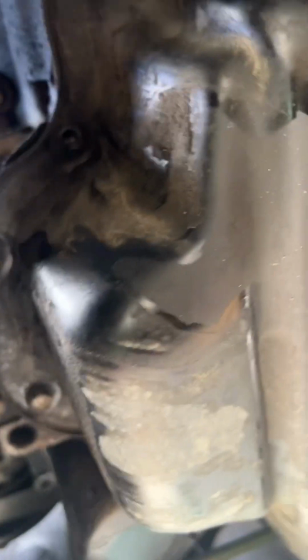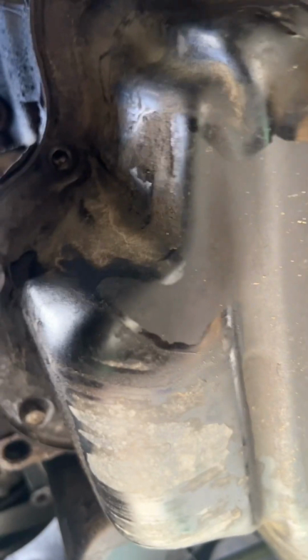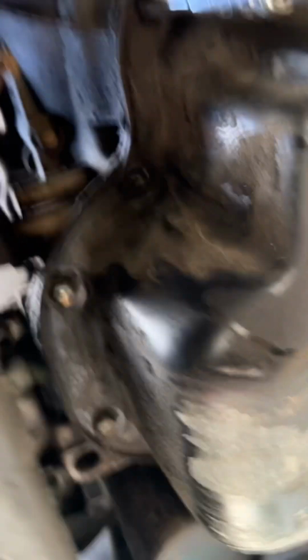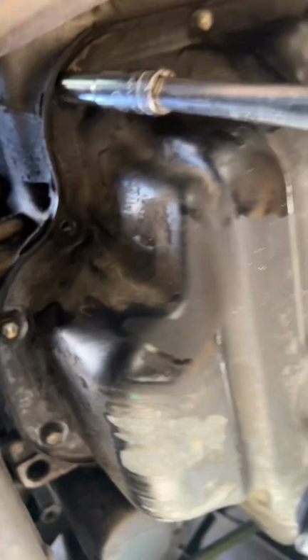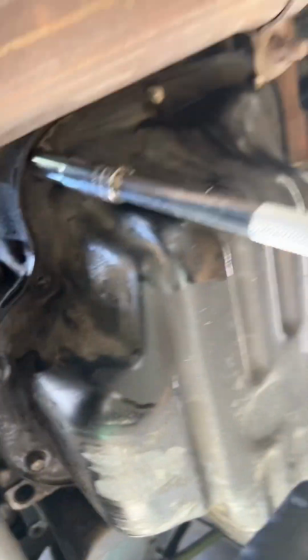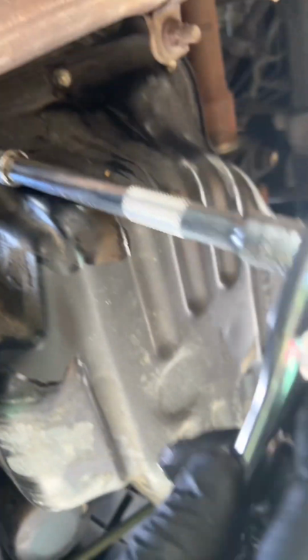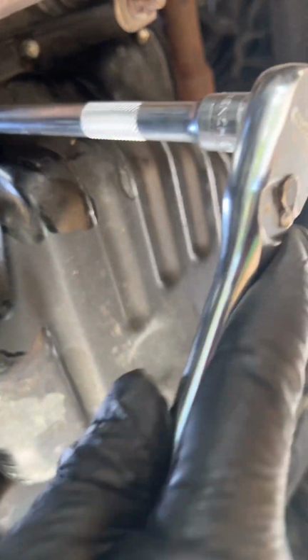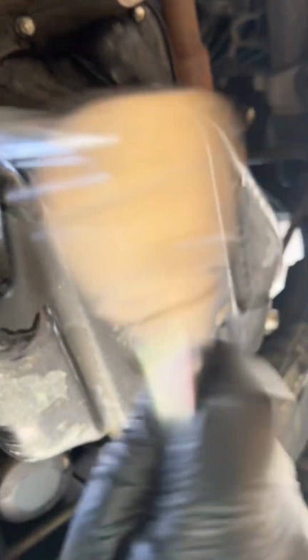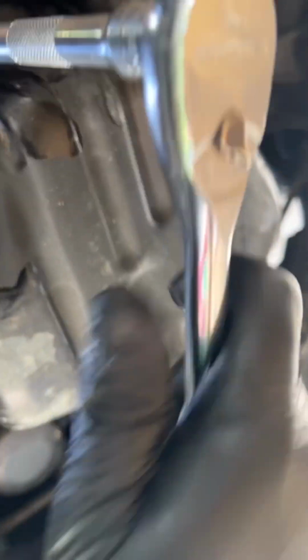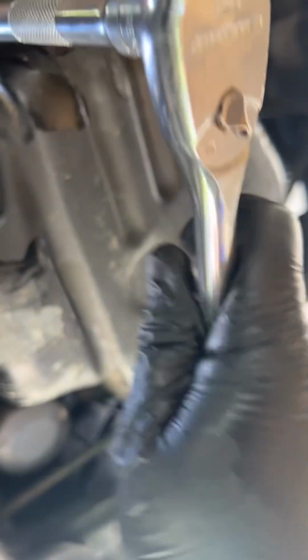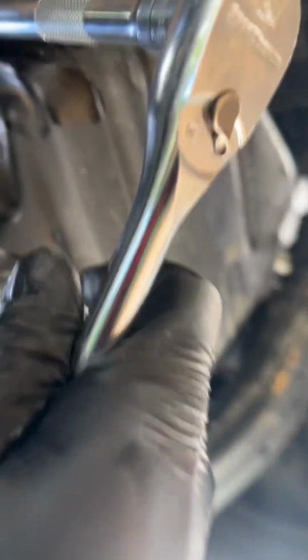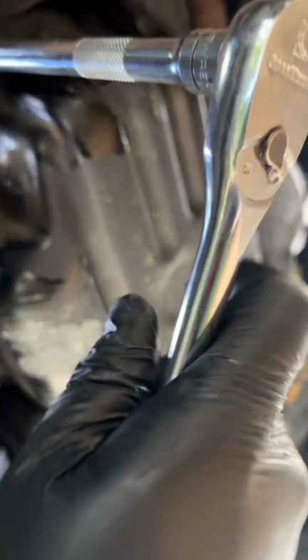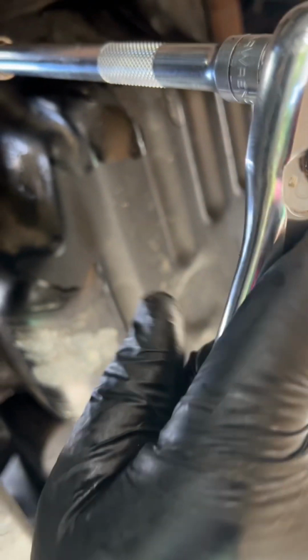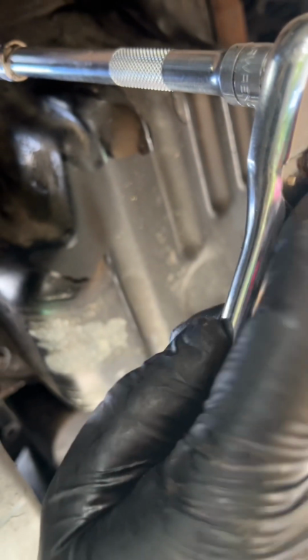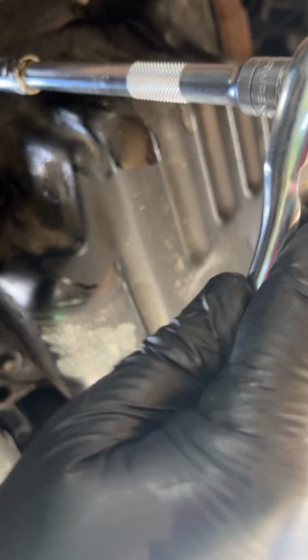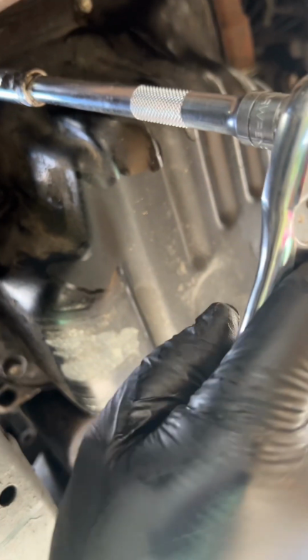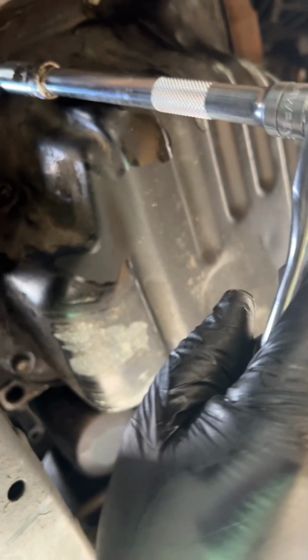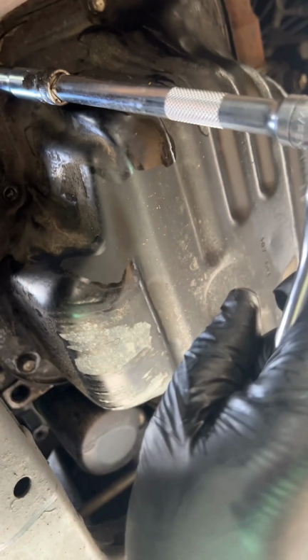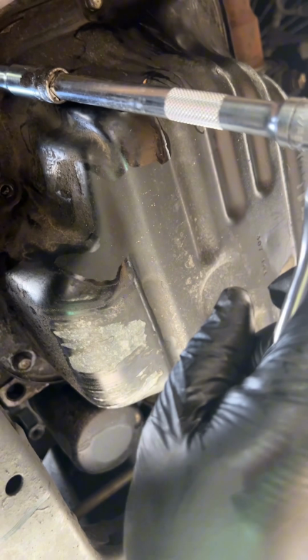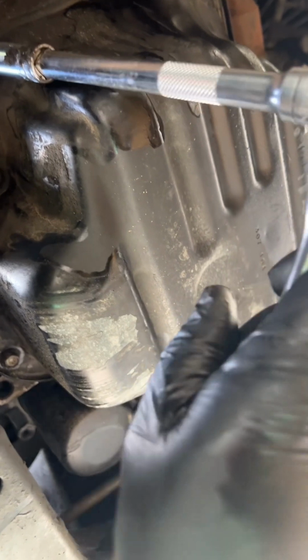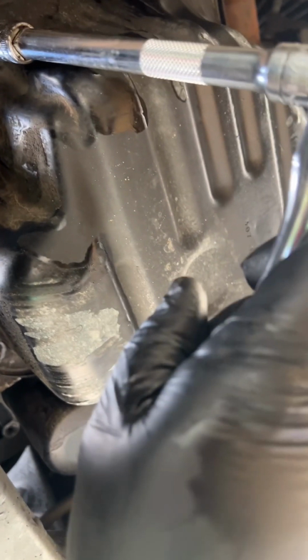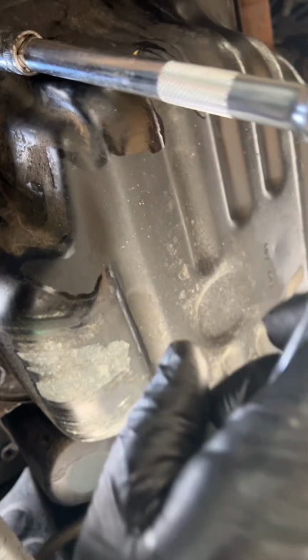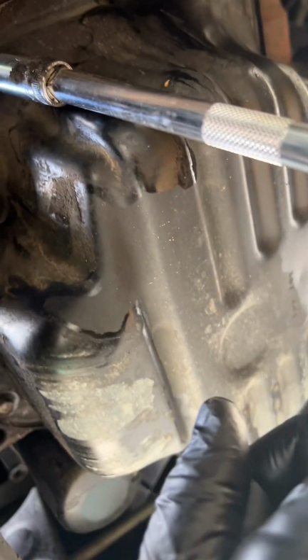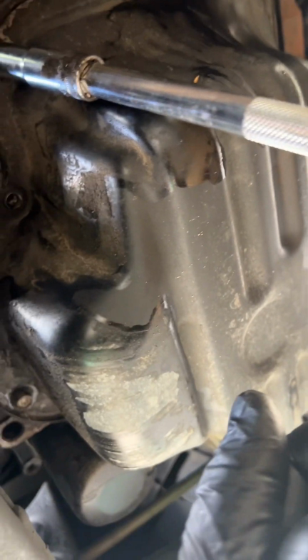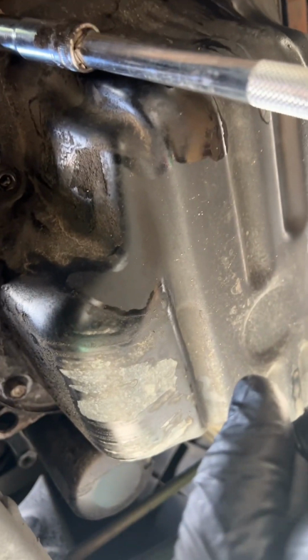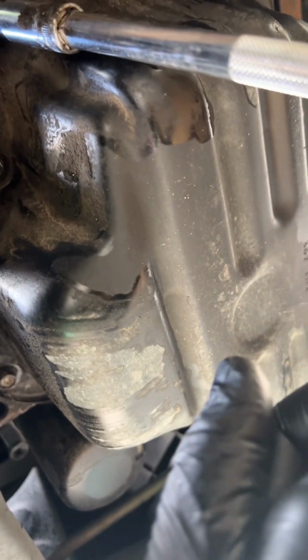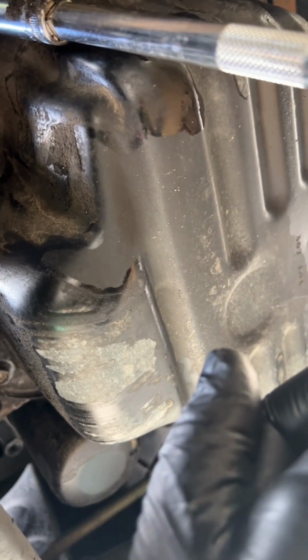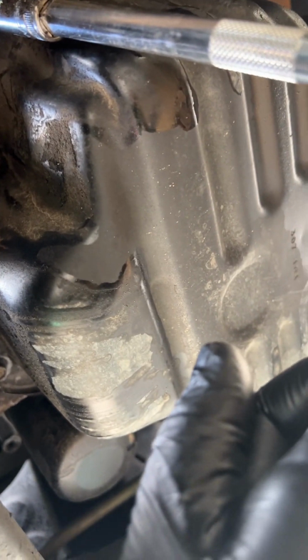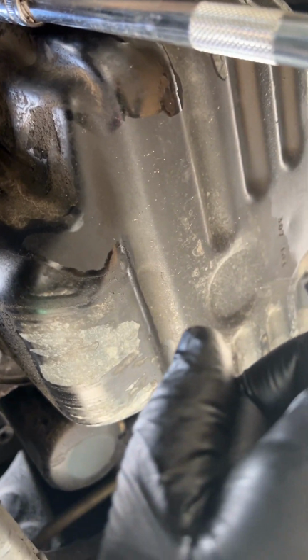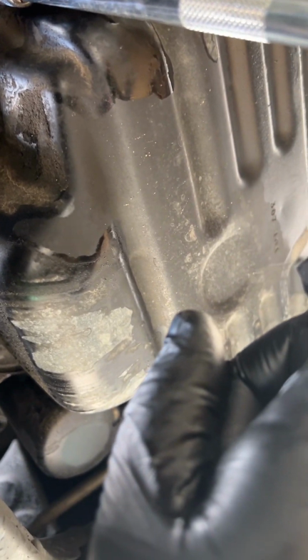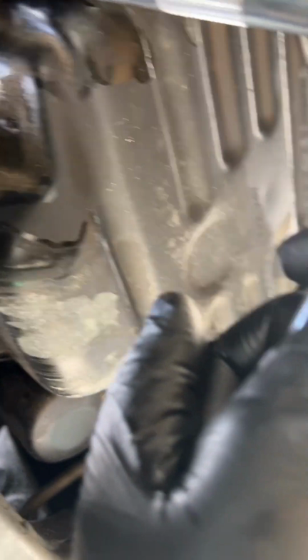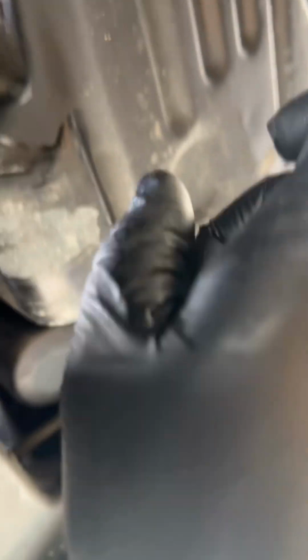Unfortunately I cannot show you how this entire process is done because I'm holding the camera and the ratchet in one hand, so I'll show you the rest as soon as I'm done unbolting.